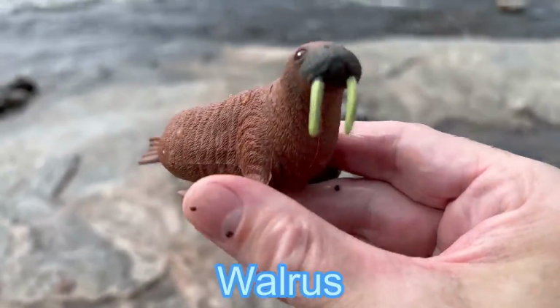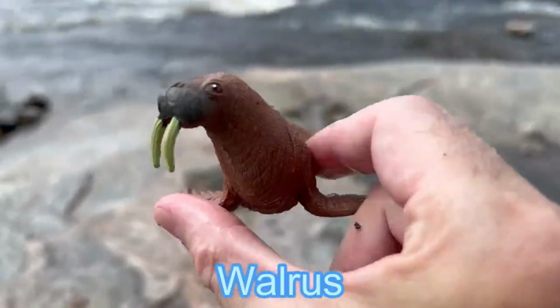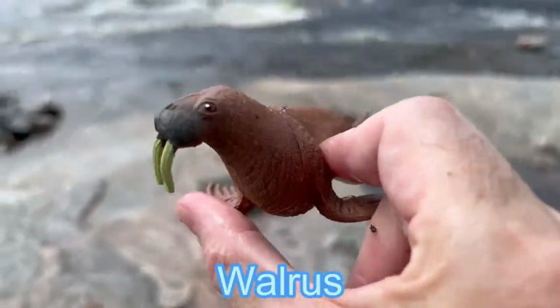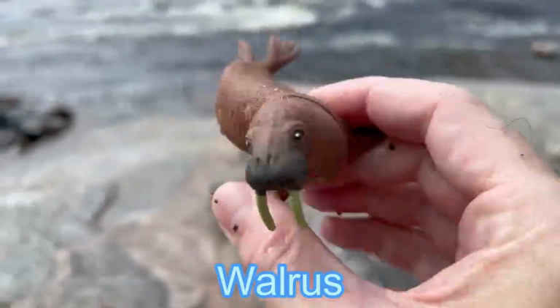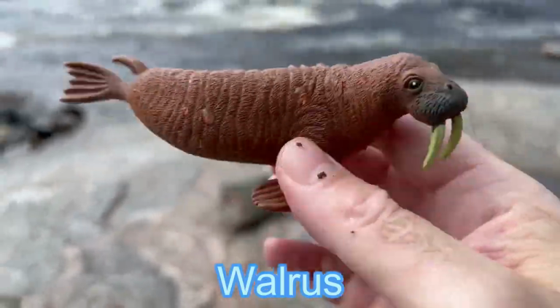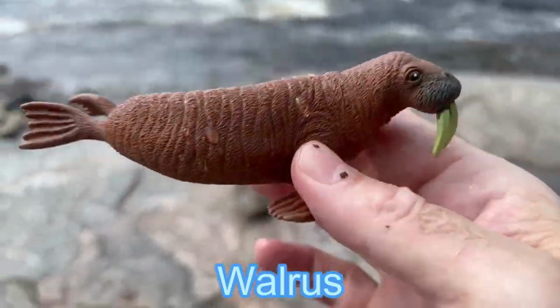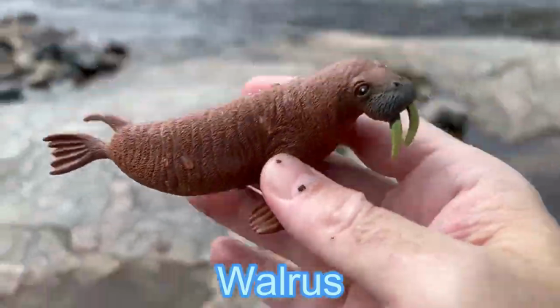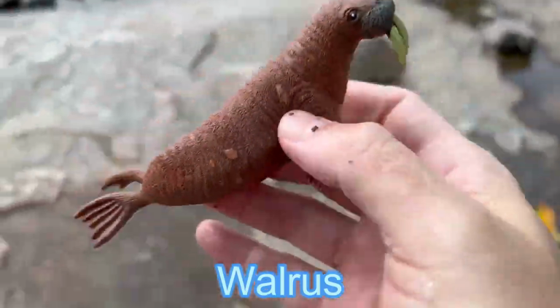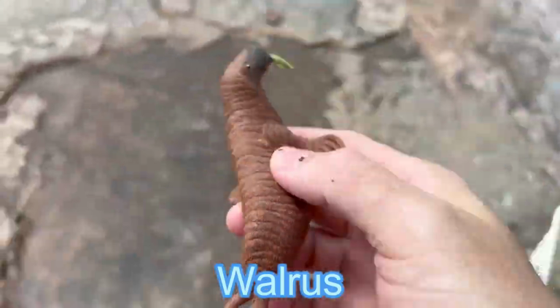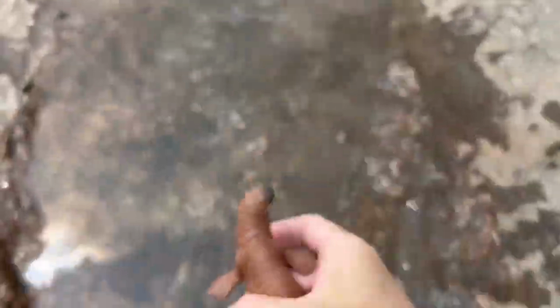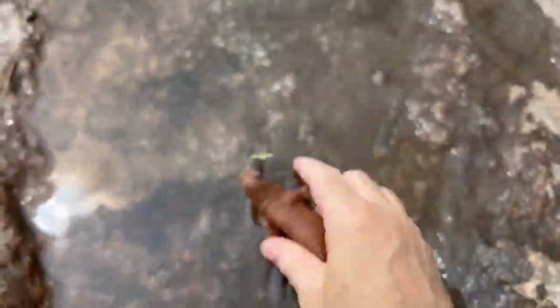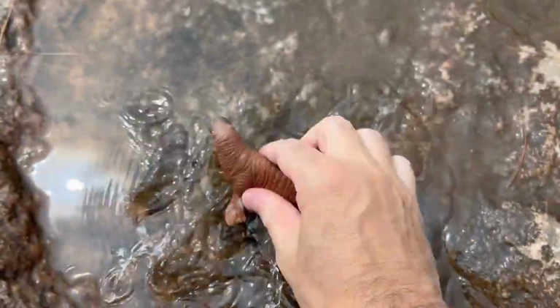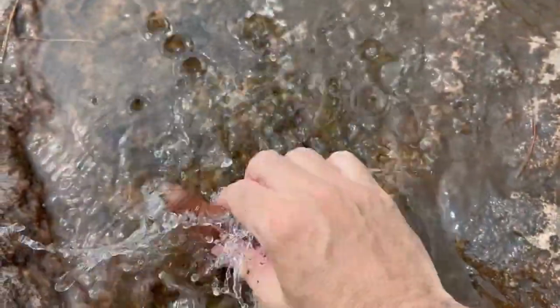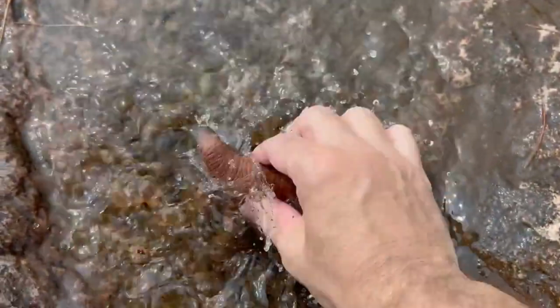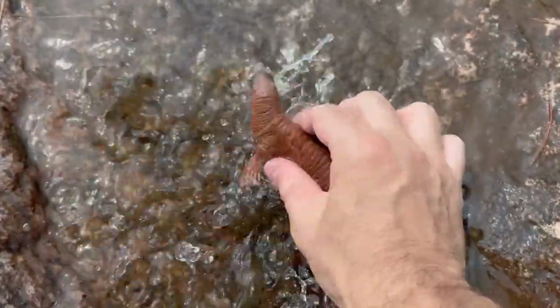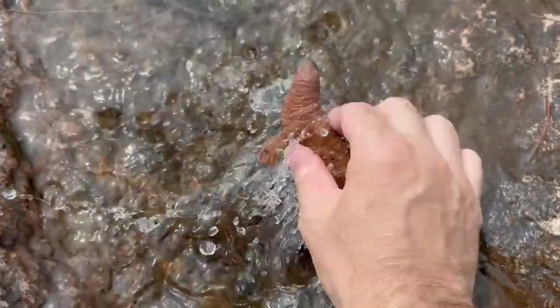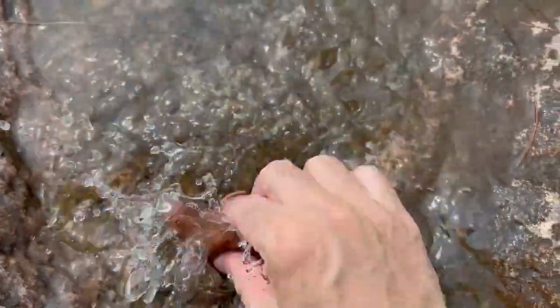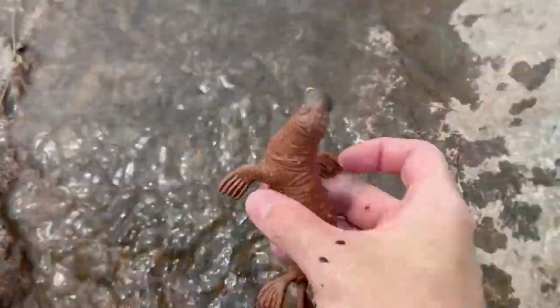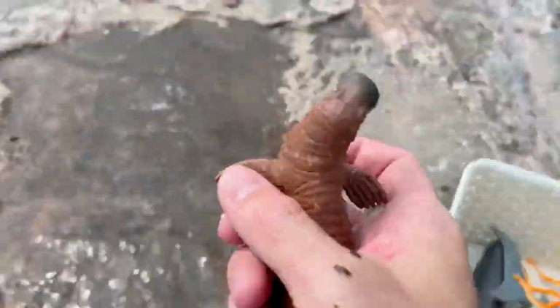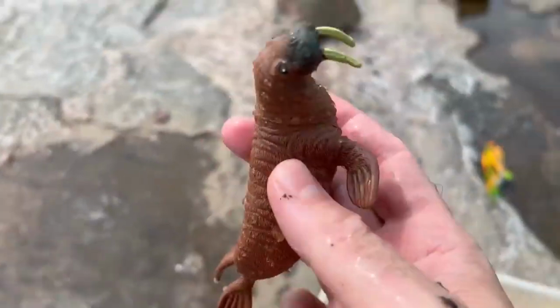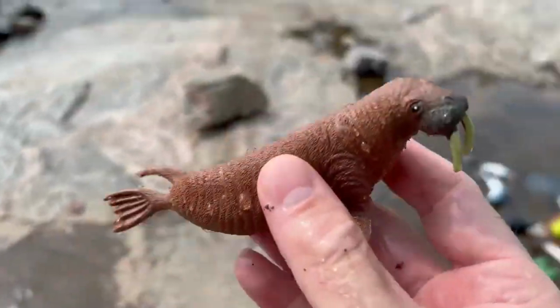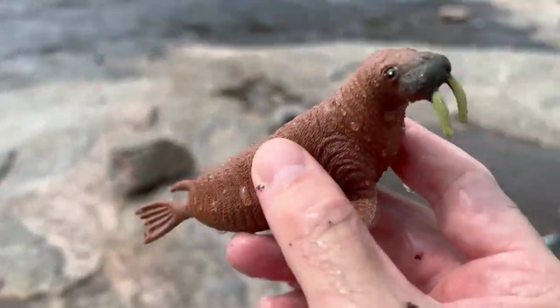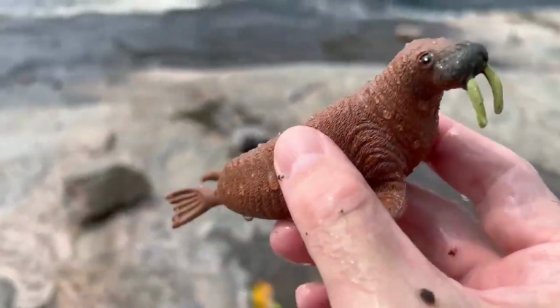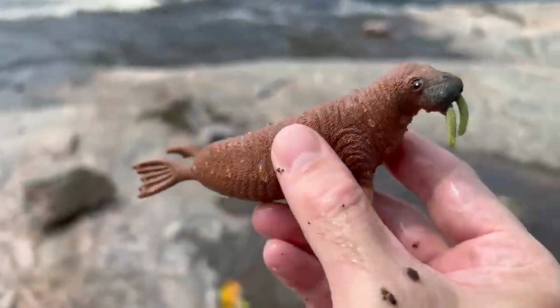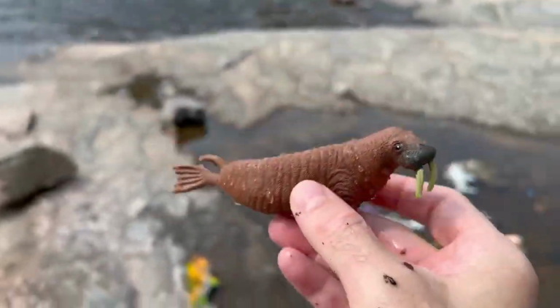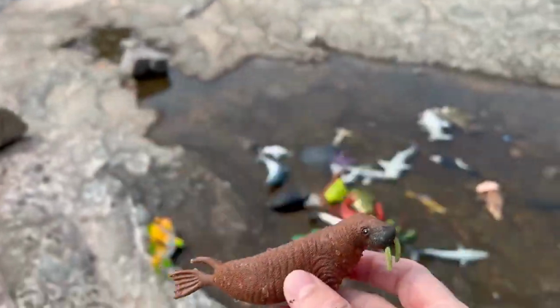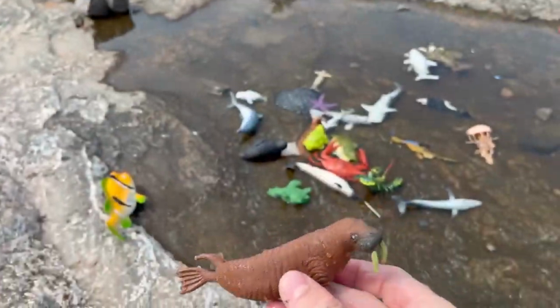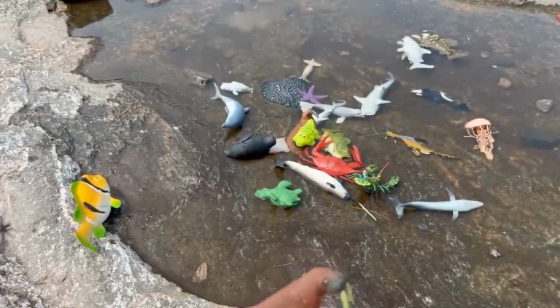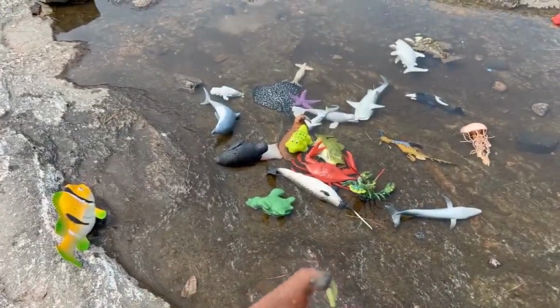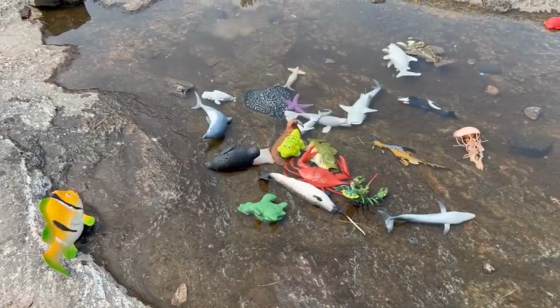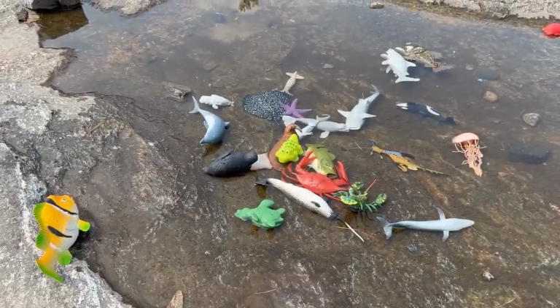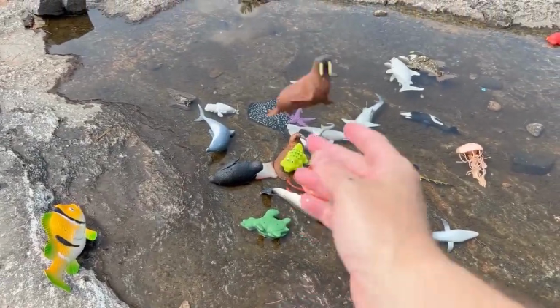Walrus. It's a brown walrus. Here we go, down in the water.